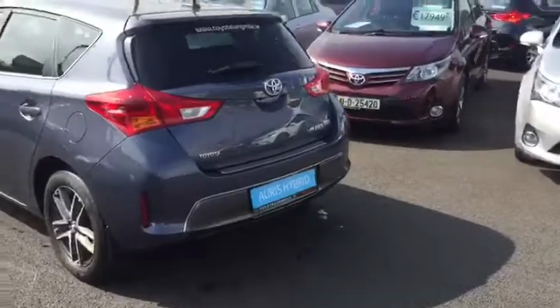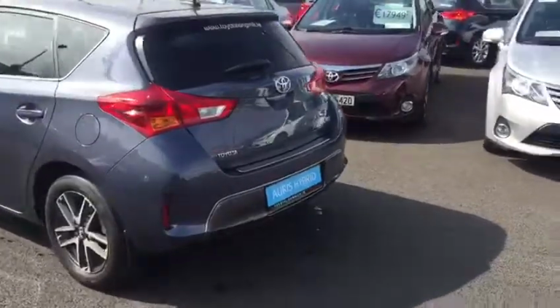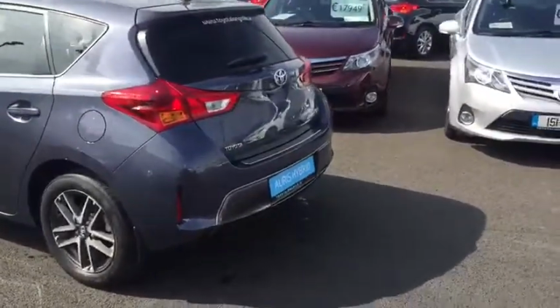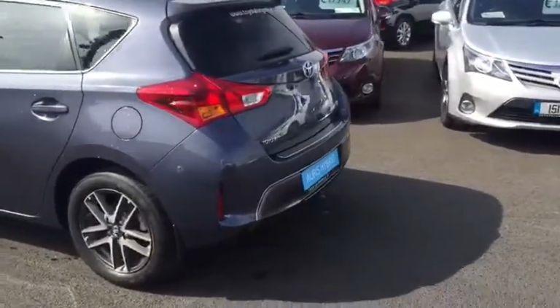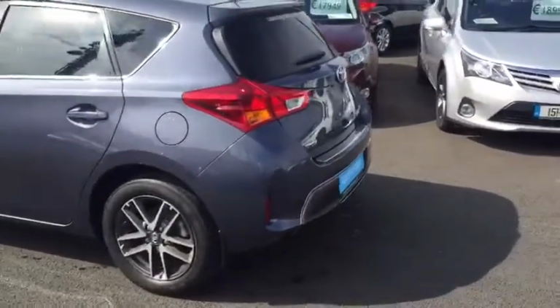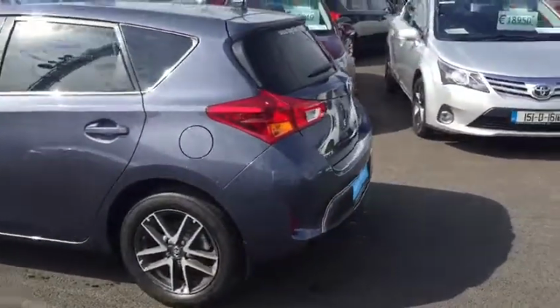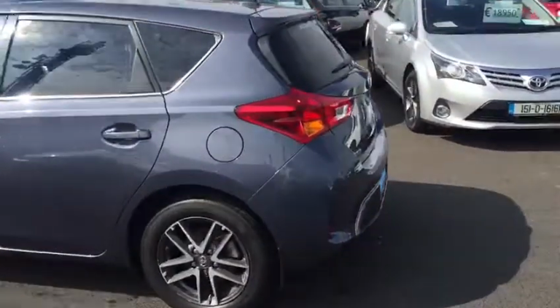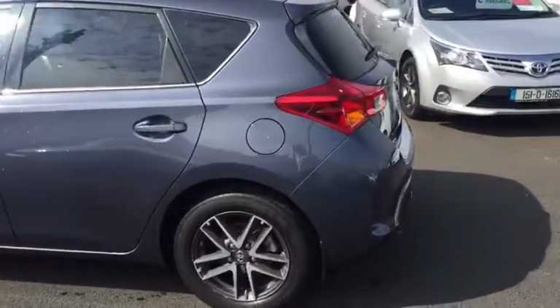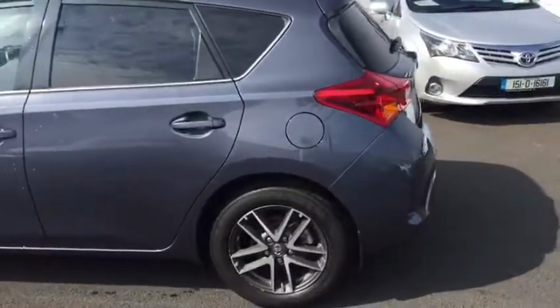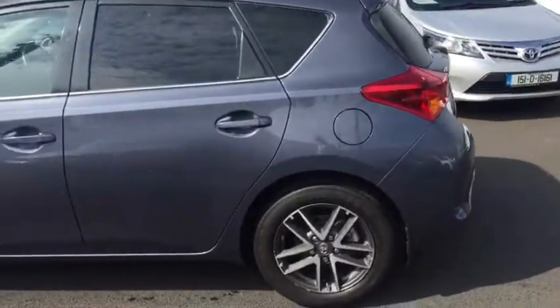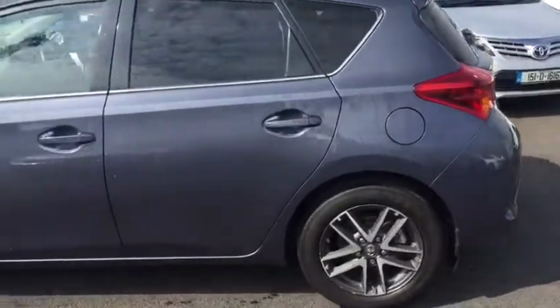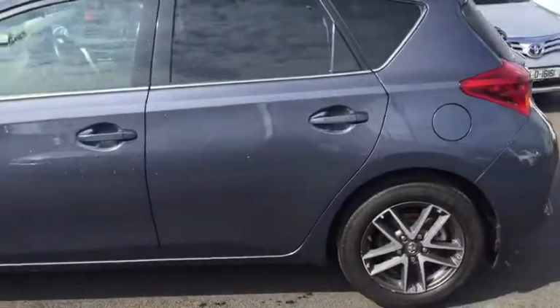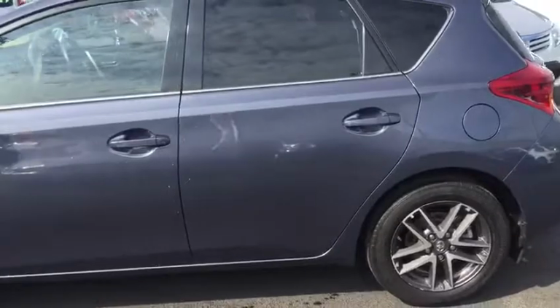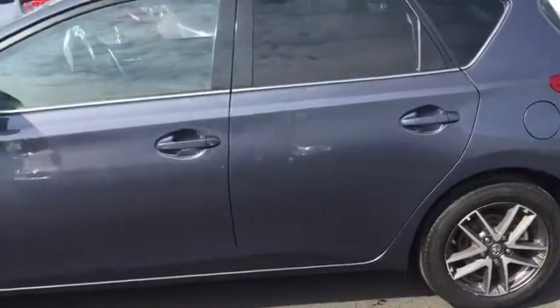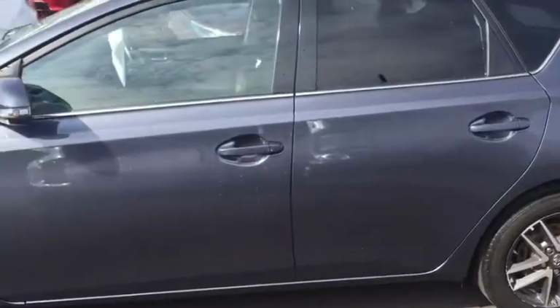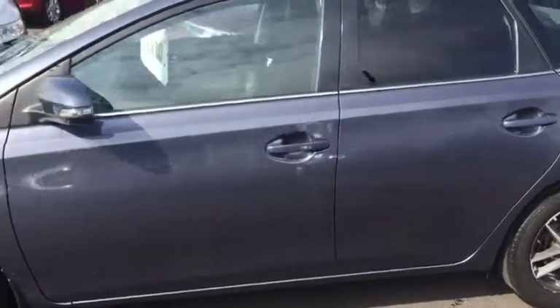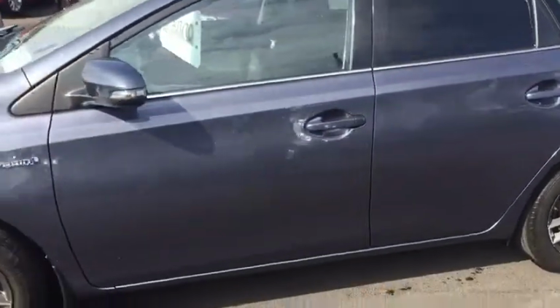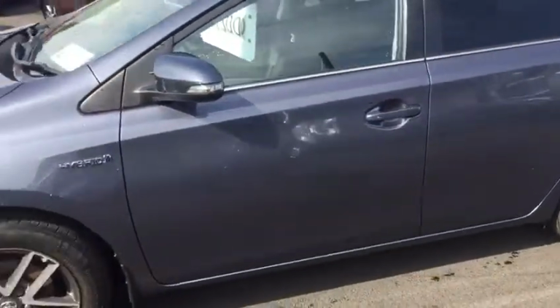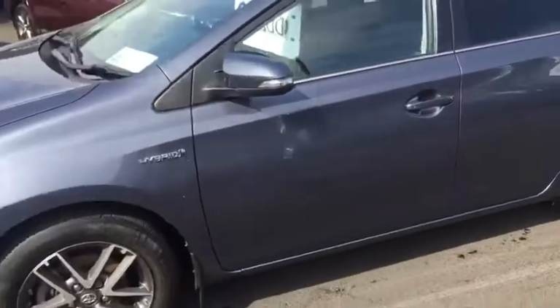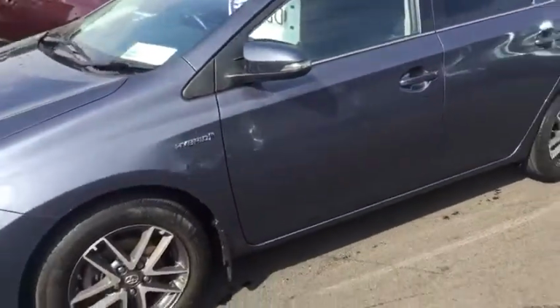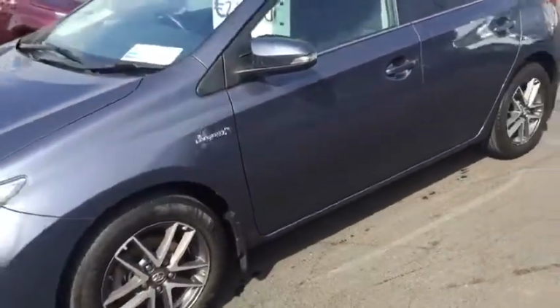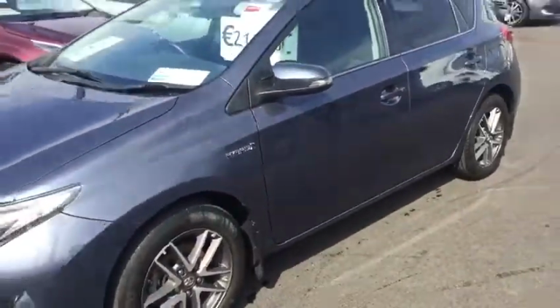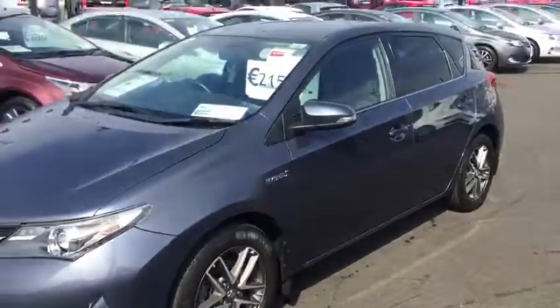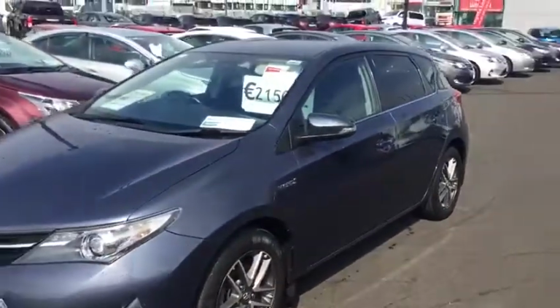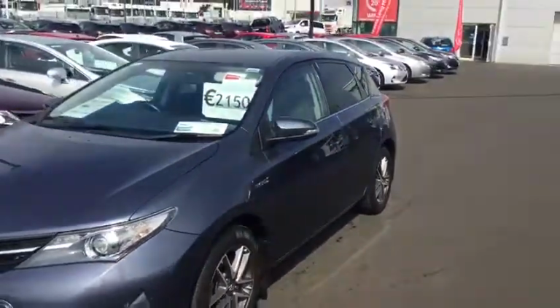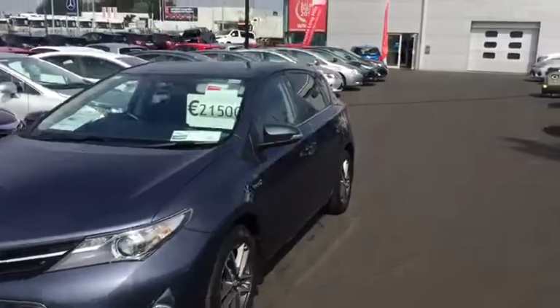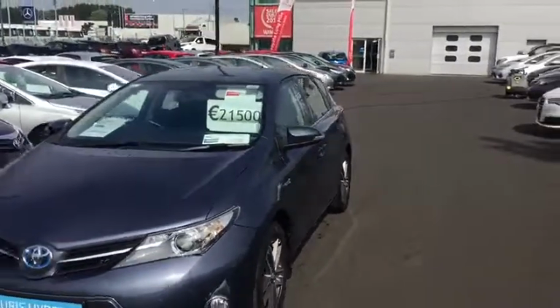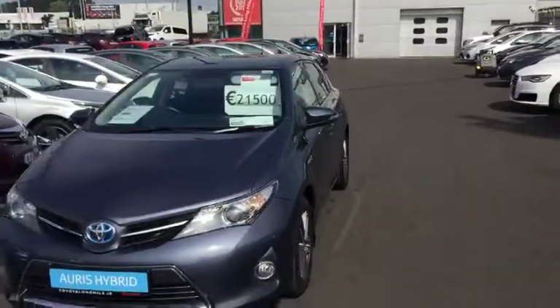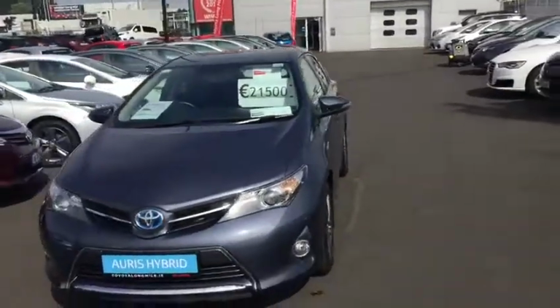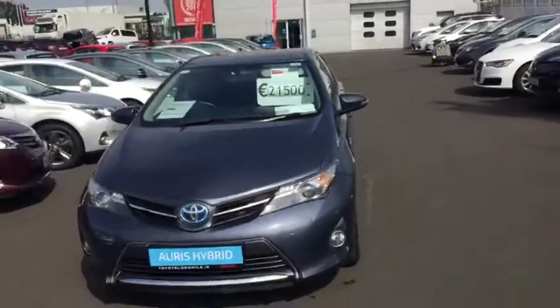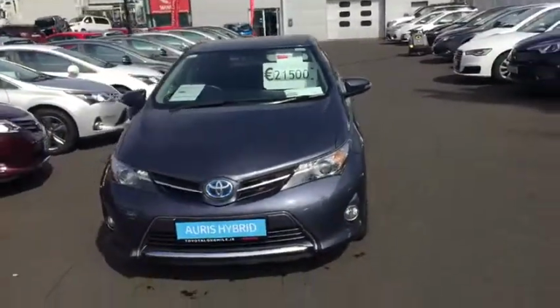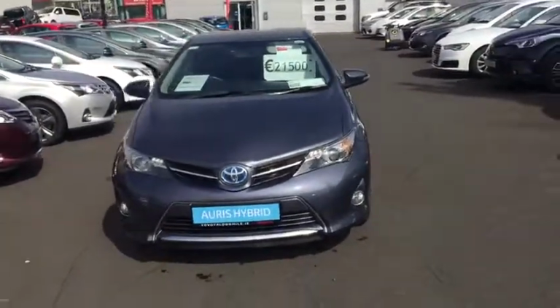This 2015 Auris has a full service history. It comes with one year's warranty and one year's roadside assistance. It's in the low tax bracket of €180 per year and is now available at Teo Longmile. Thank you.